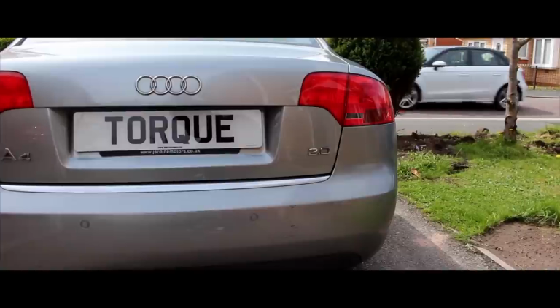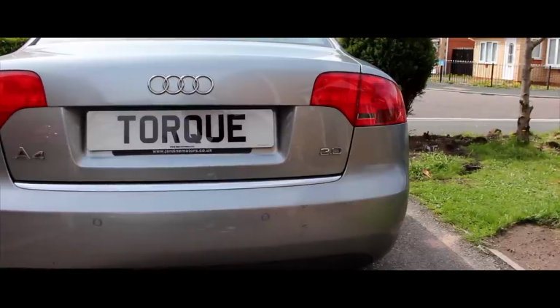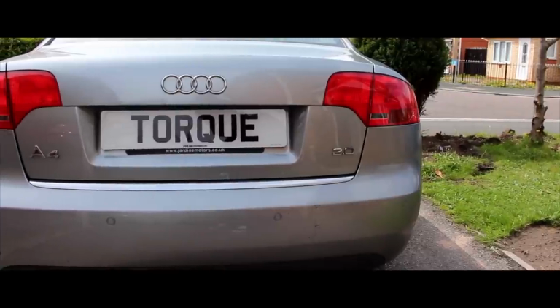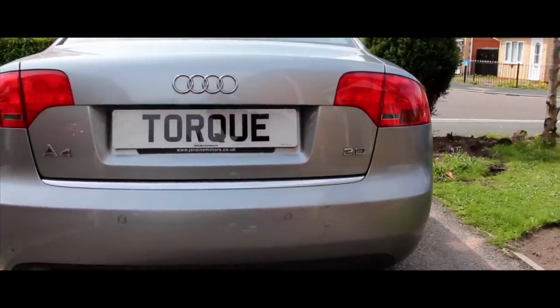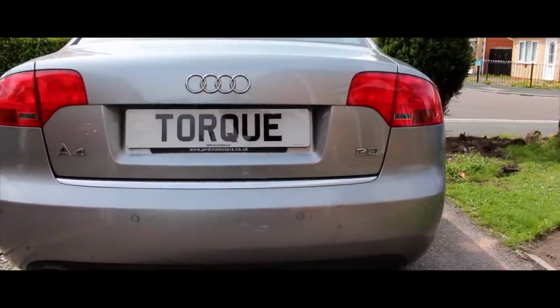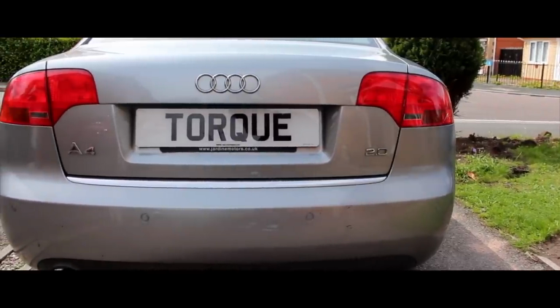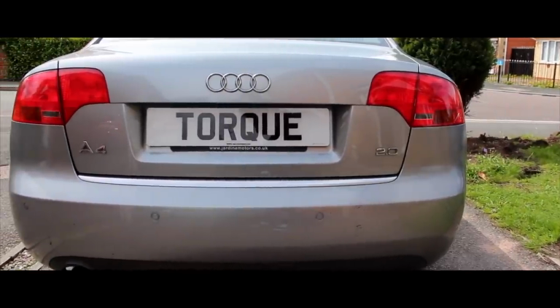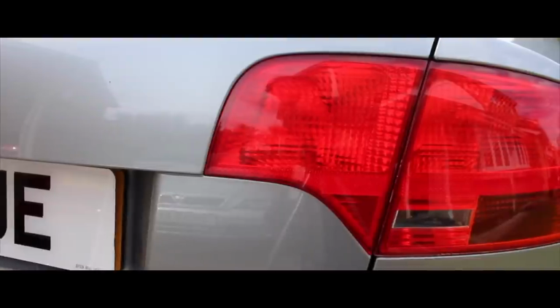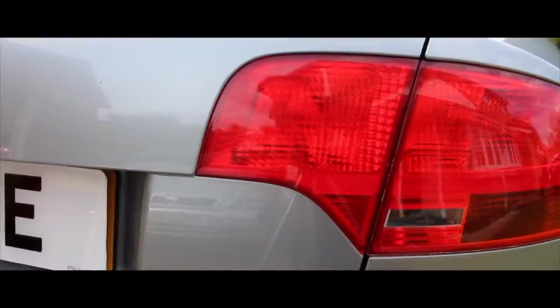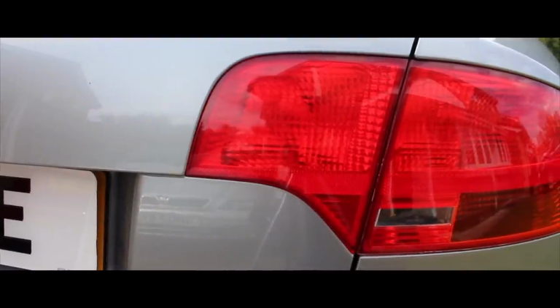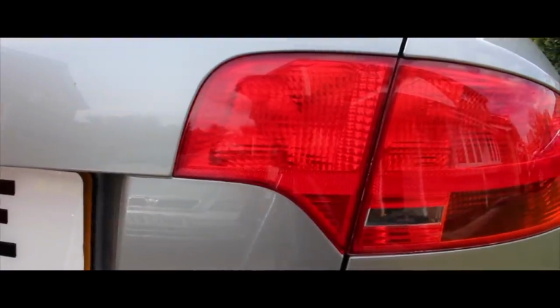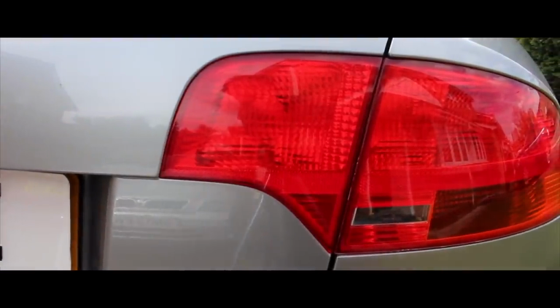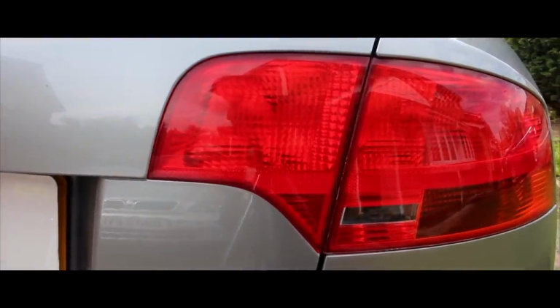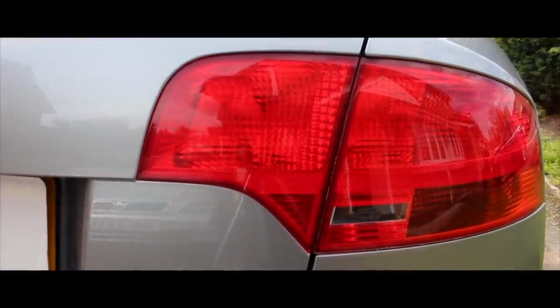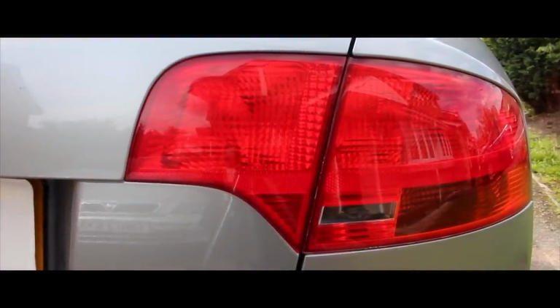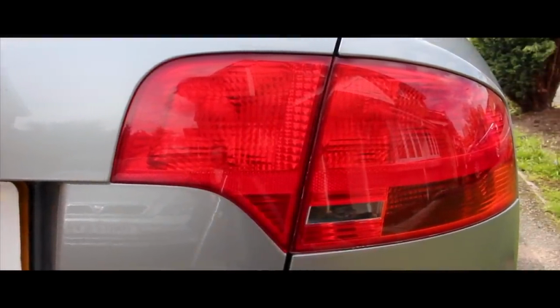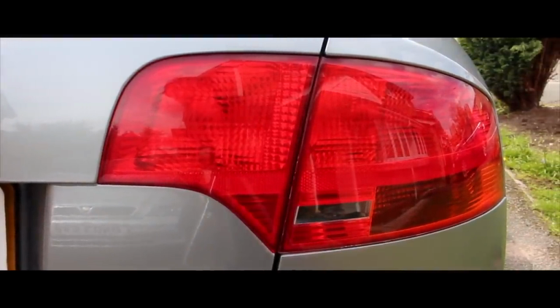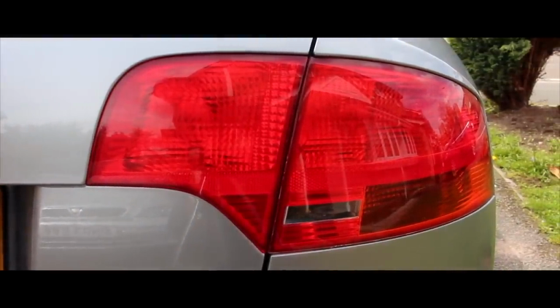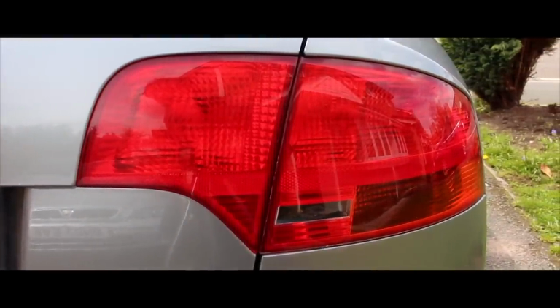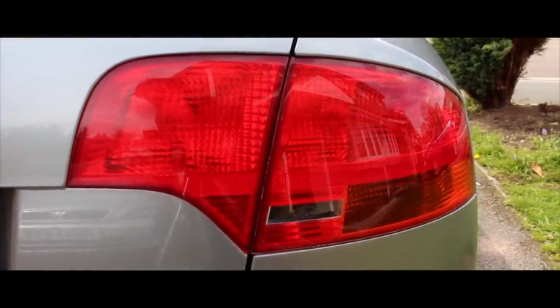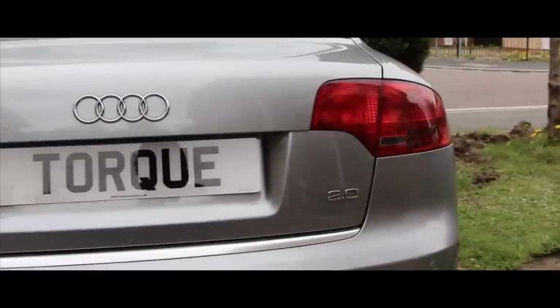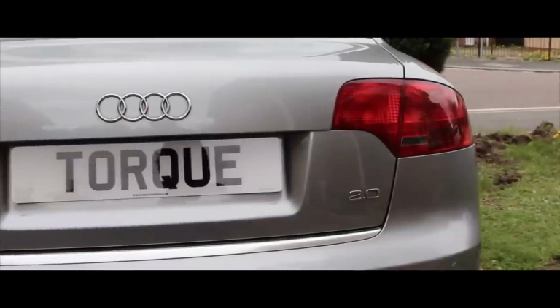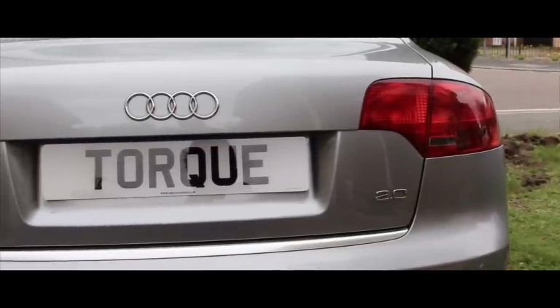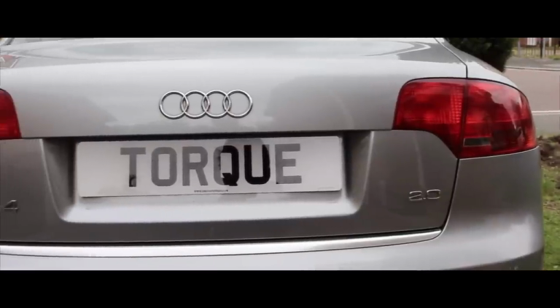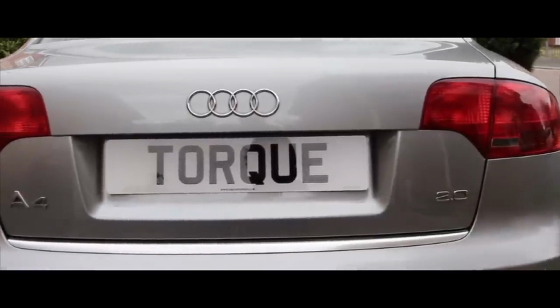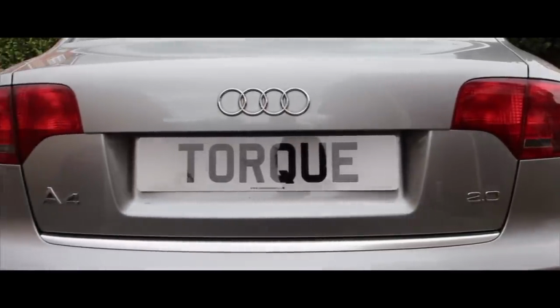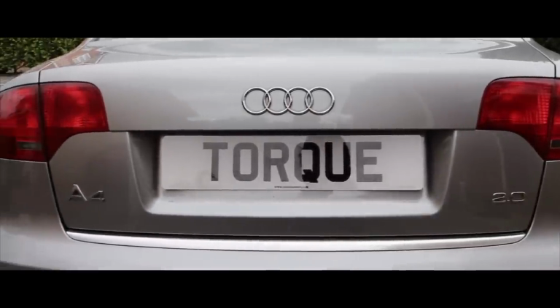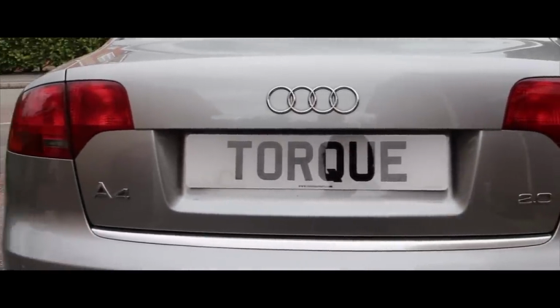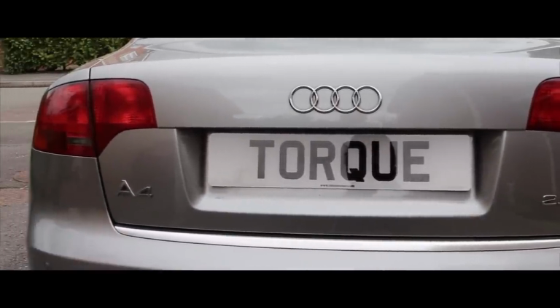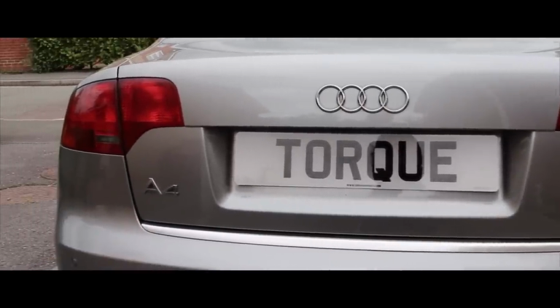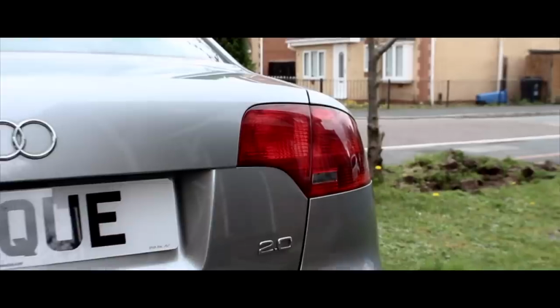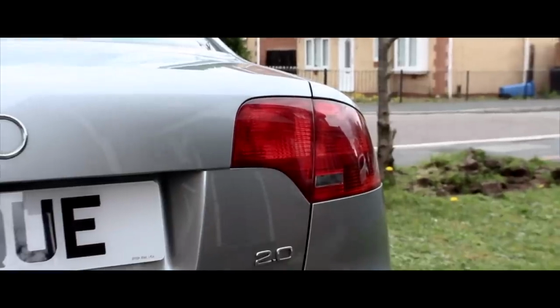In this video, I'm going to be spray tinting the rear lights on my Audi A4, turning them from a bright red like this, to a slightly darker smoked color like this. I'm keeping the OEM look, but you can make this as dark as you want during the tinting stage.